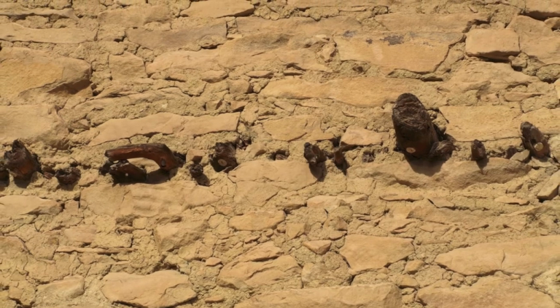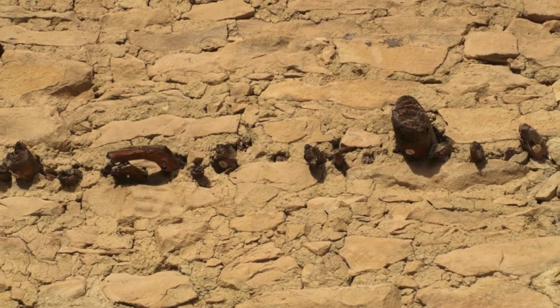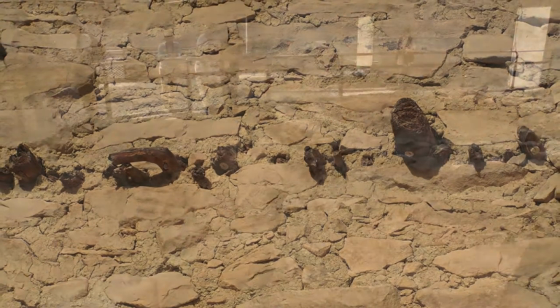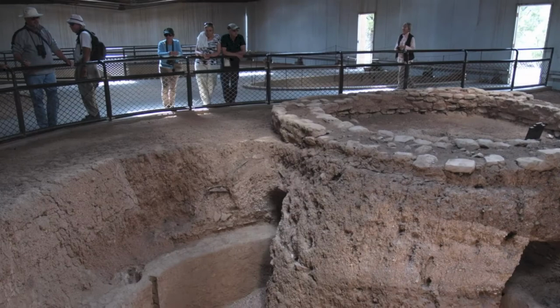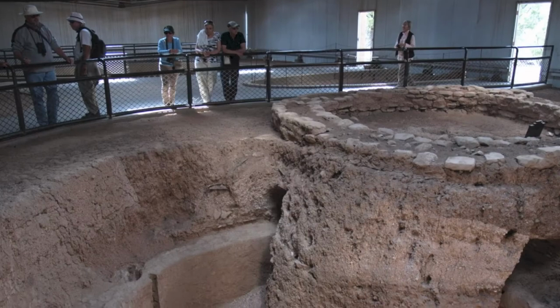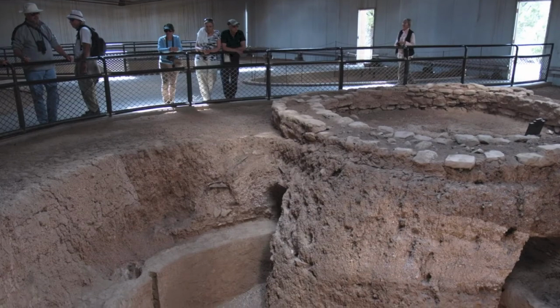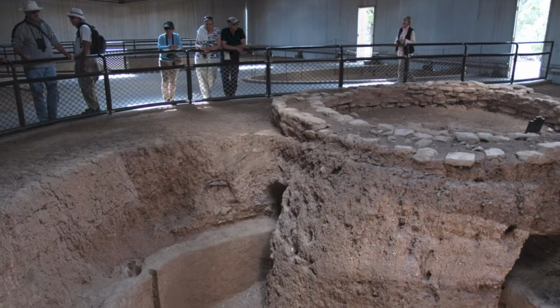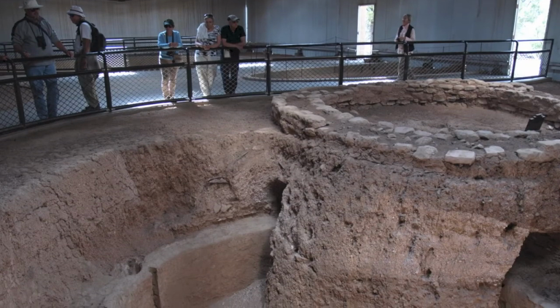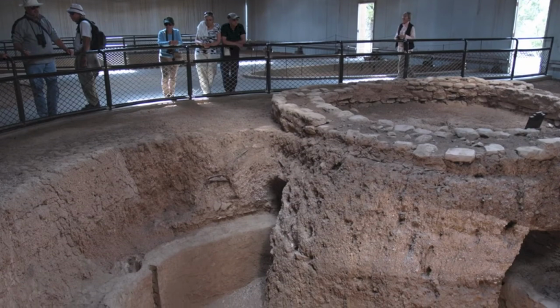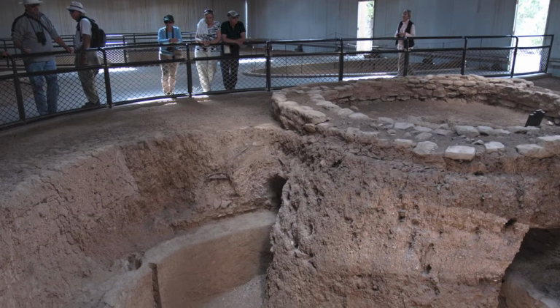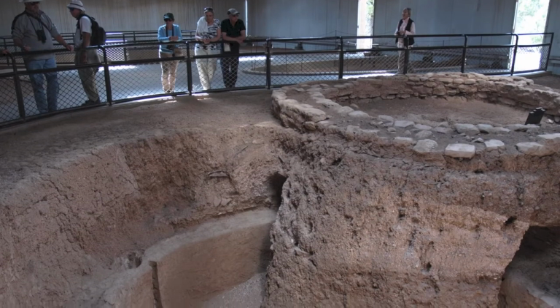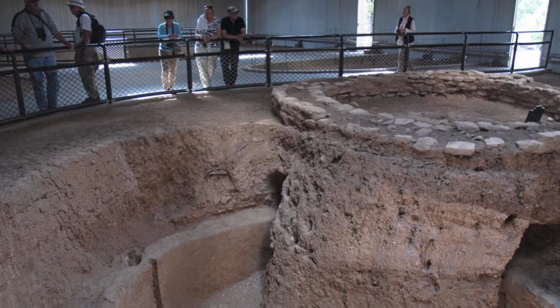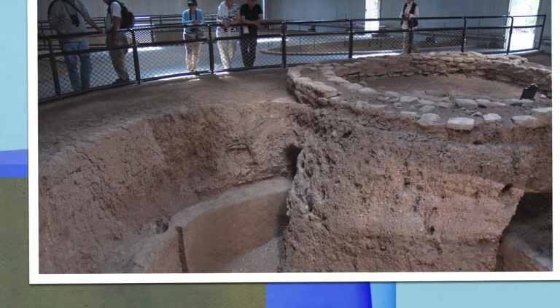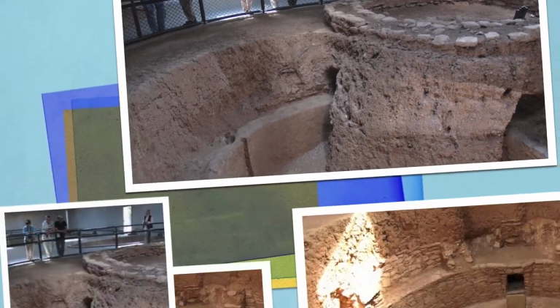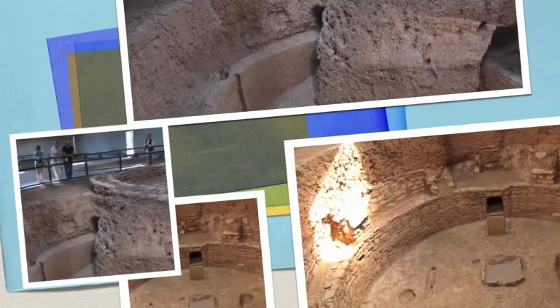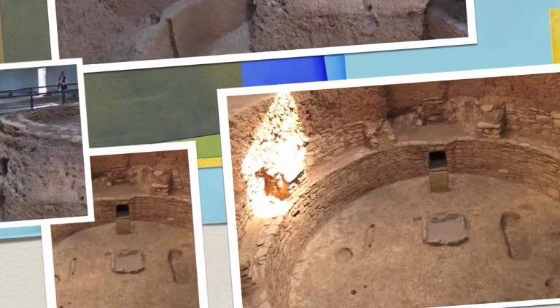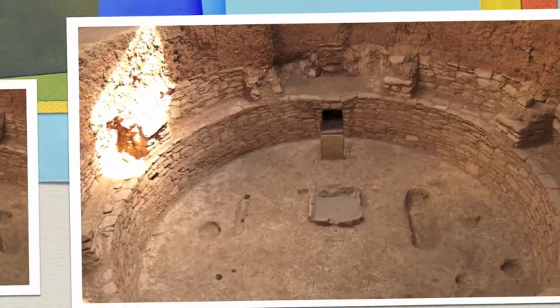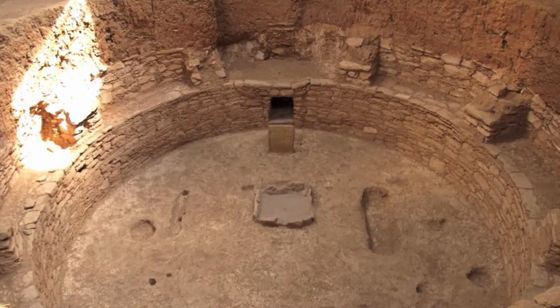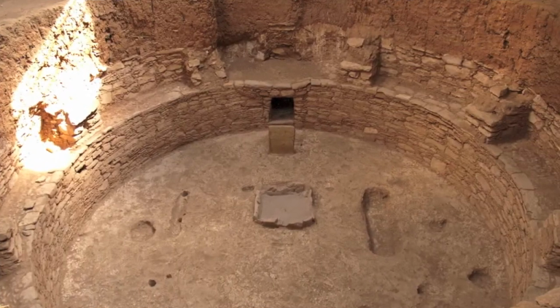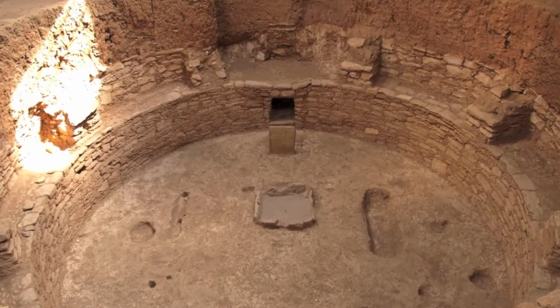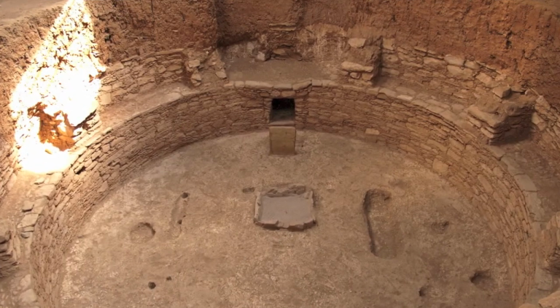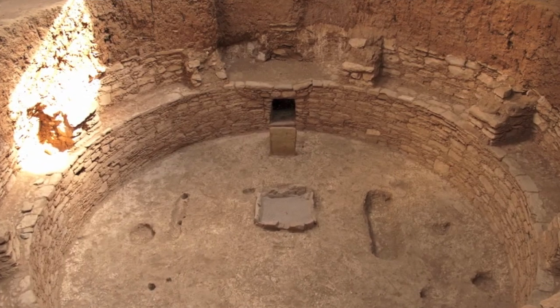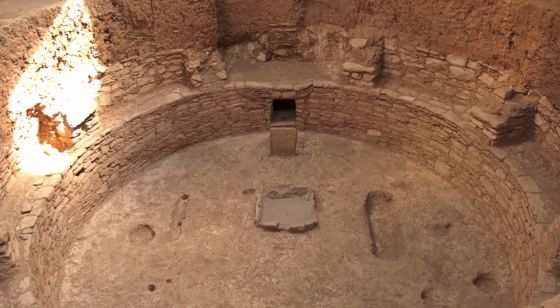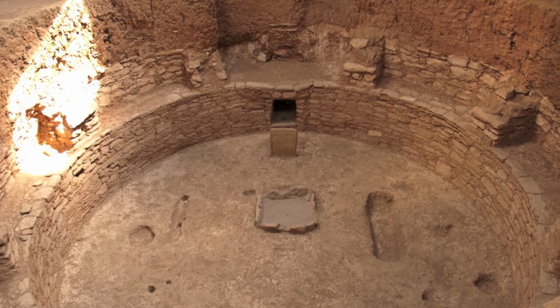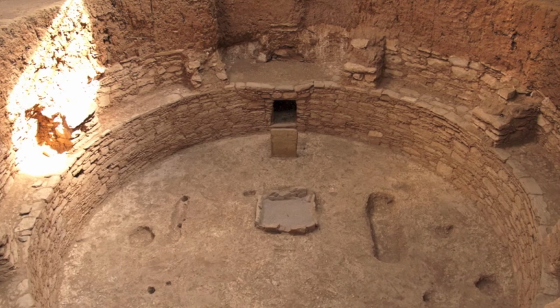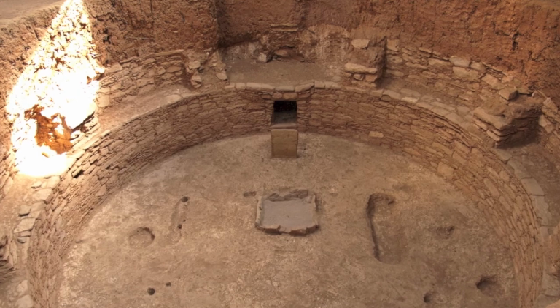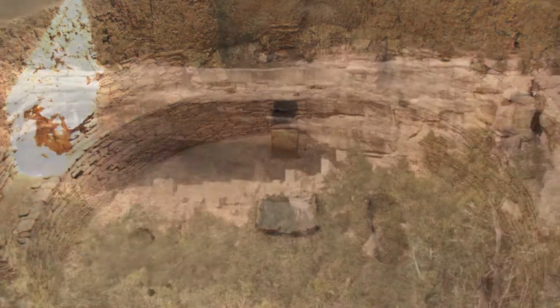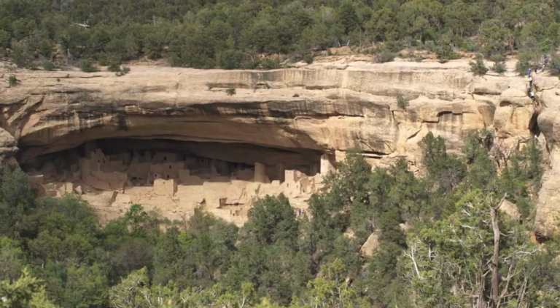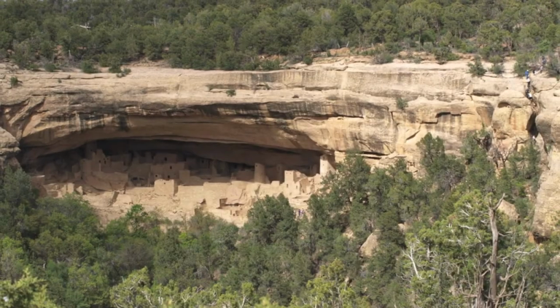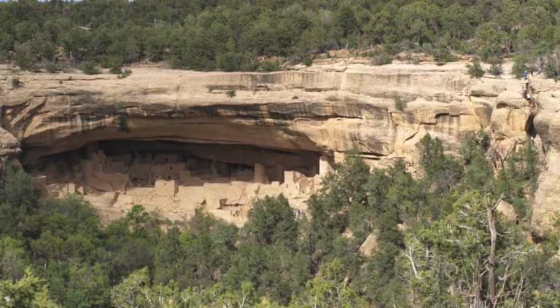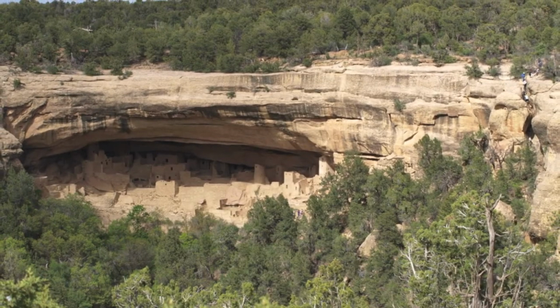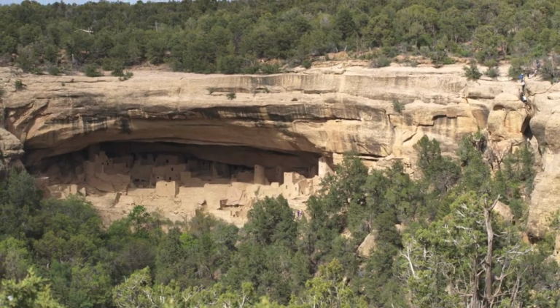We stopped to look into traditional kivas, the round subterranean rooms where ceremonies were held. Most classic kivas share a southern orientation marked by a fireplace, a vent, and a spirit entrance.